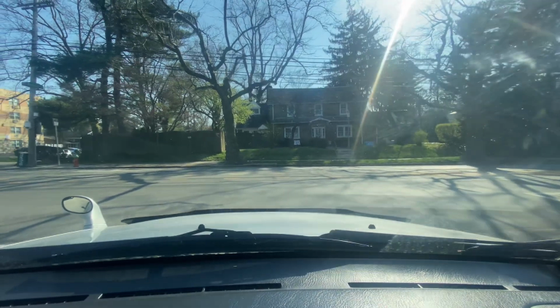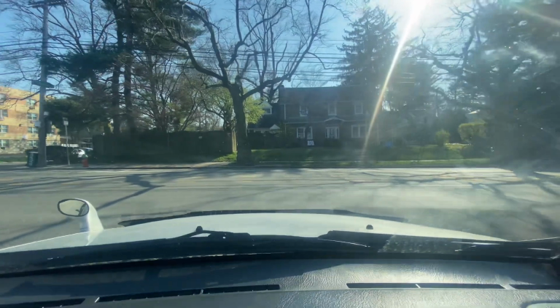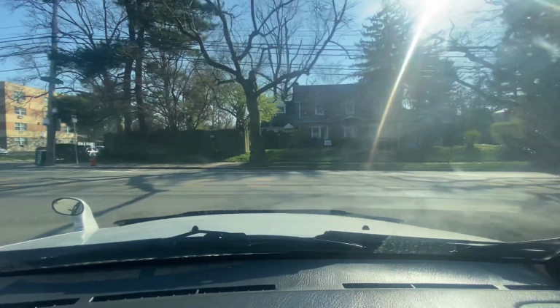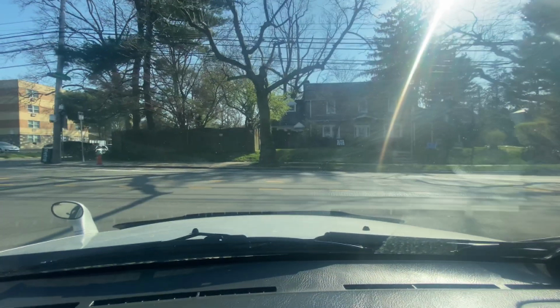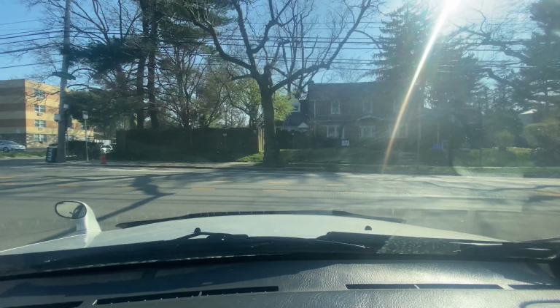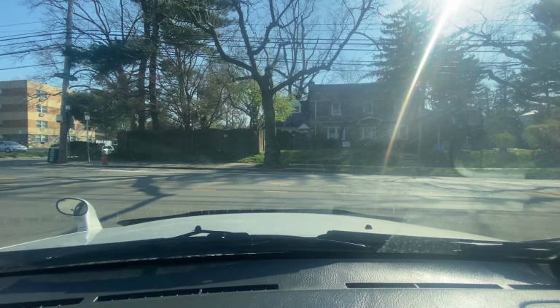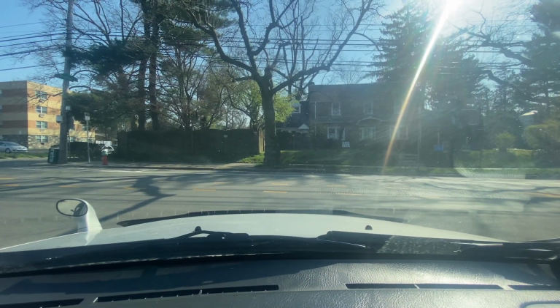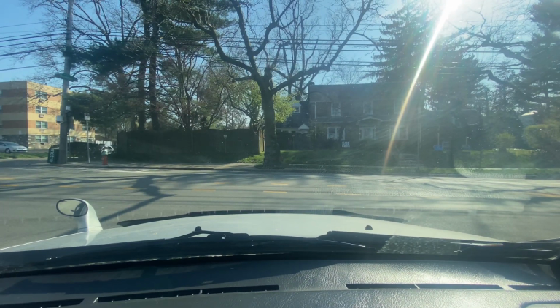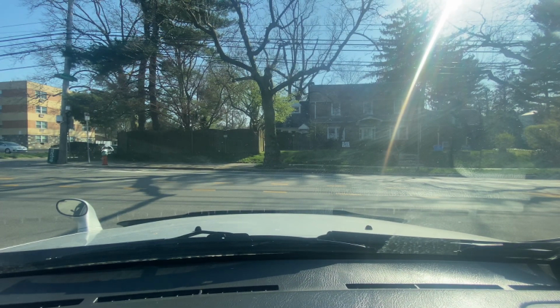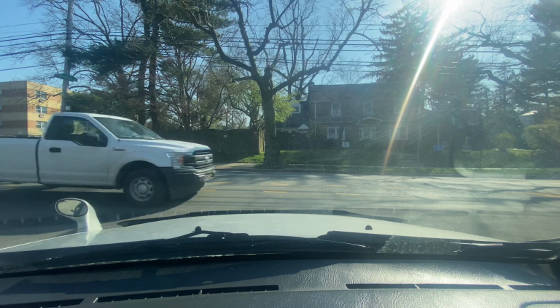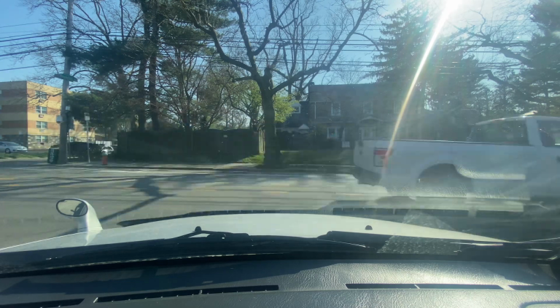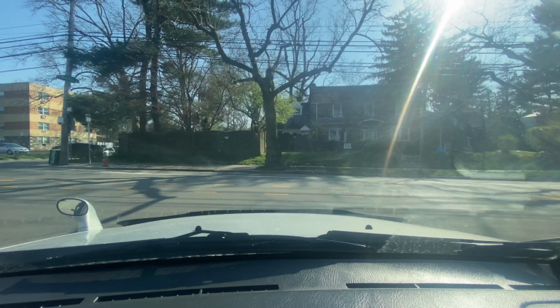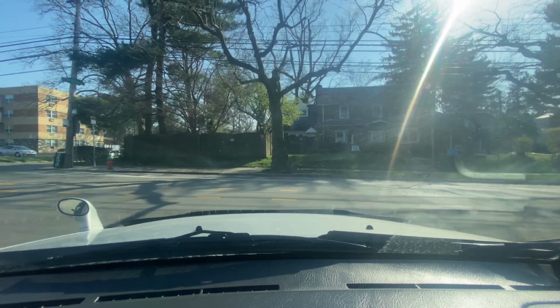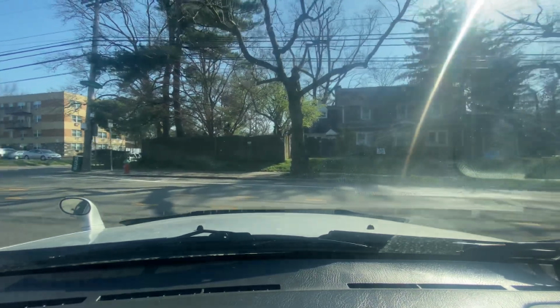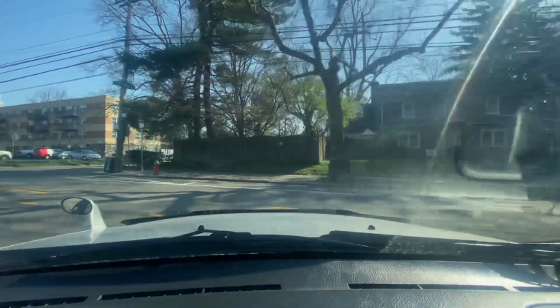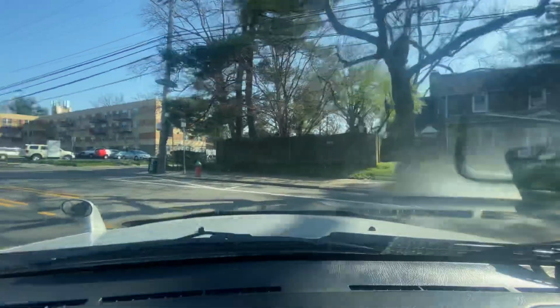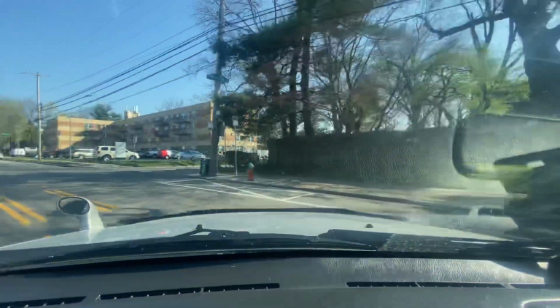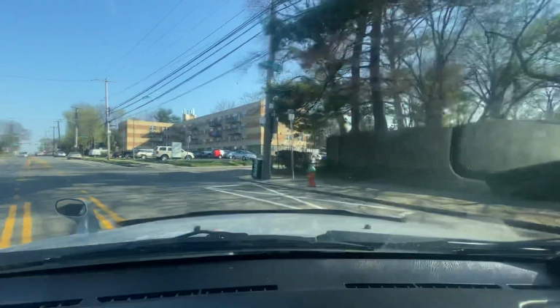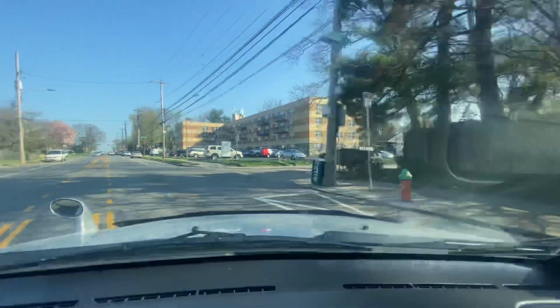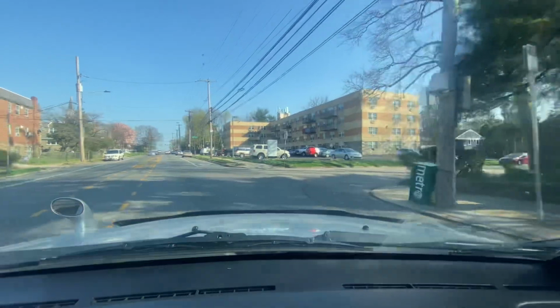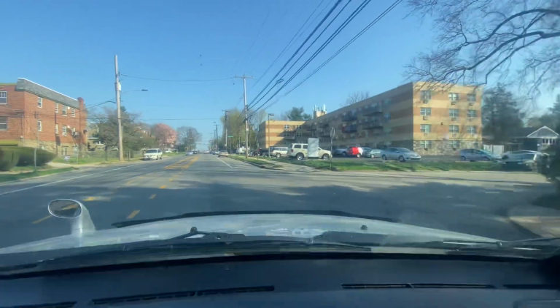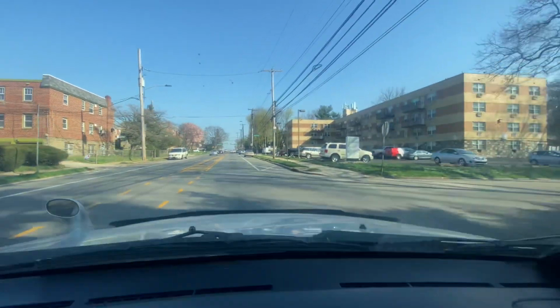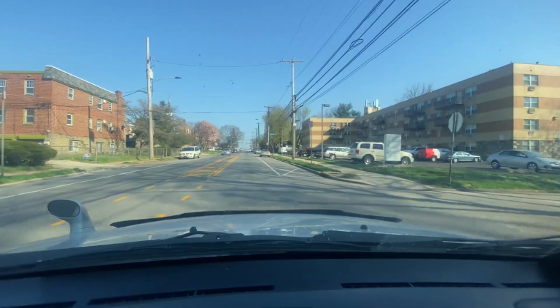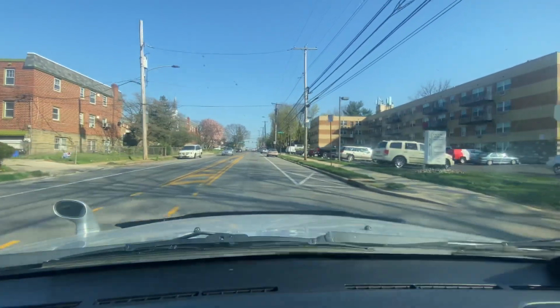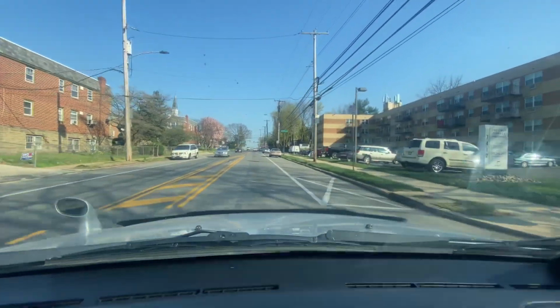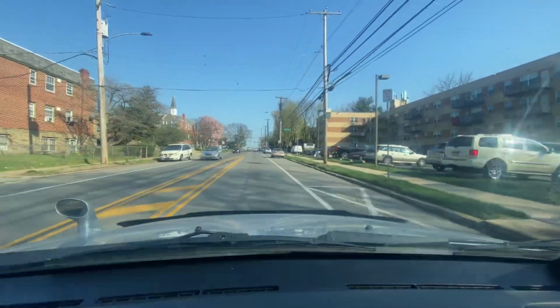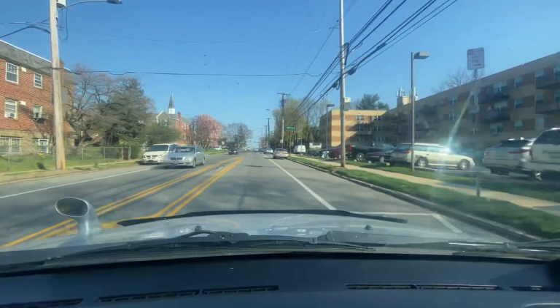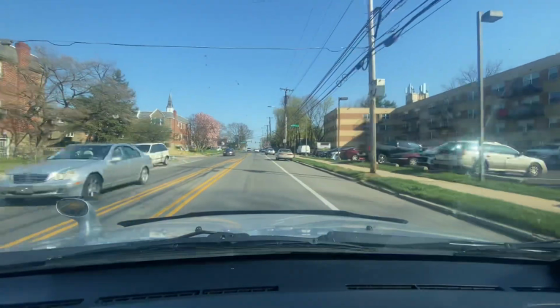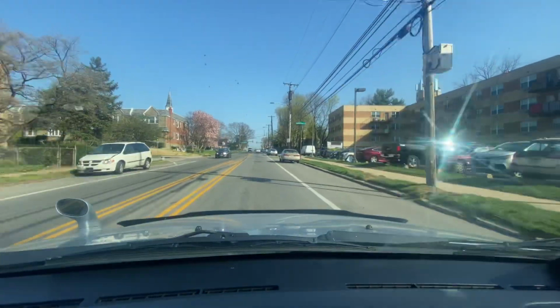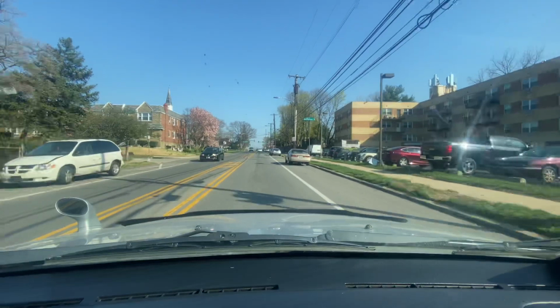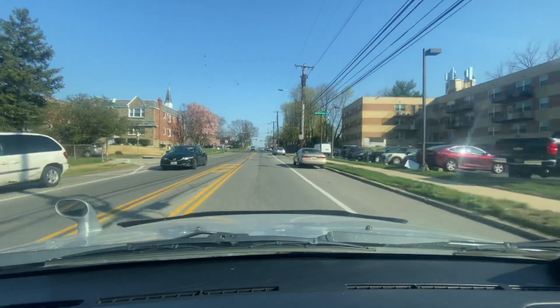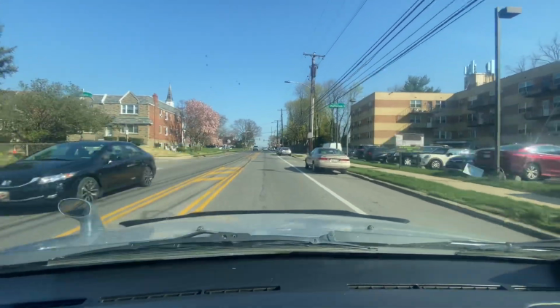We're on Rumford Road, the 900 block — making this left on Stenton Ave. We've got Chestnut Terrace Apartments on my right. Making this left on McPherson Street.